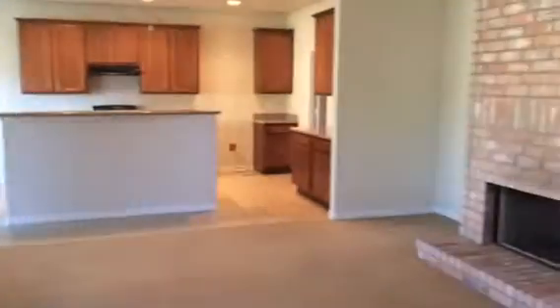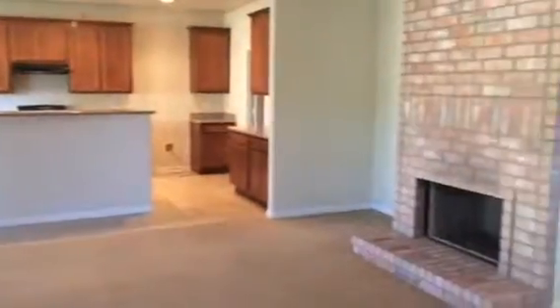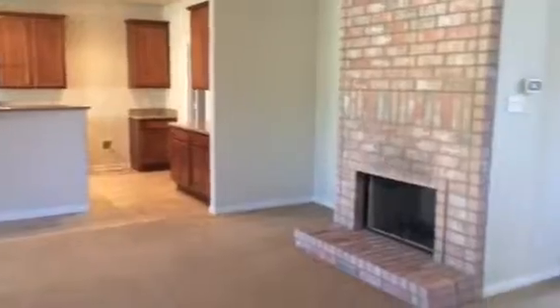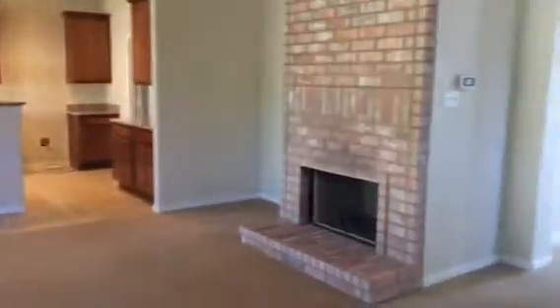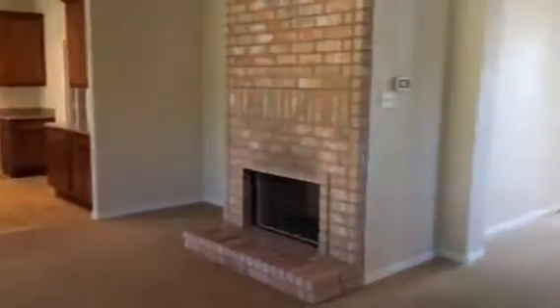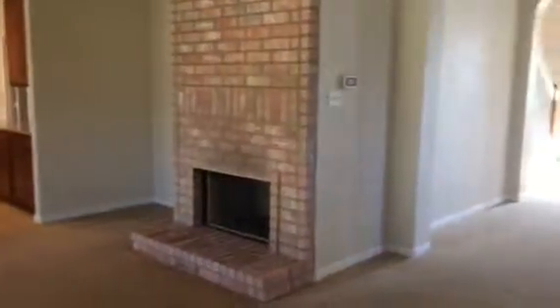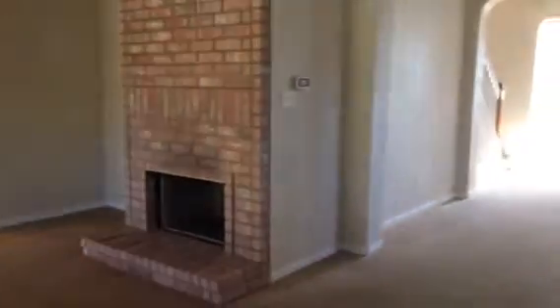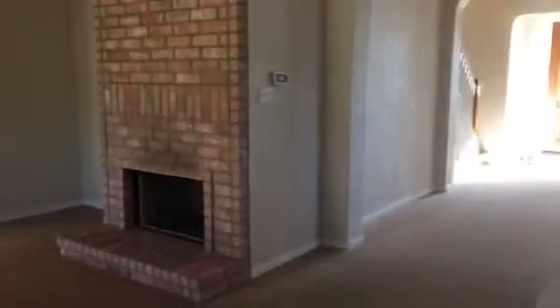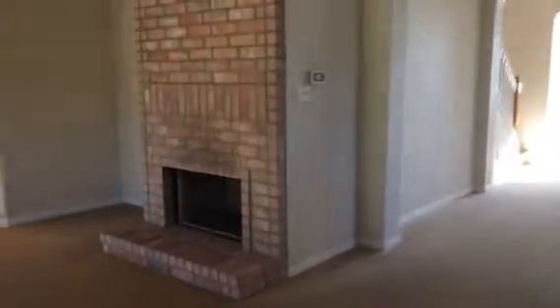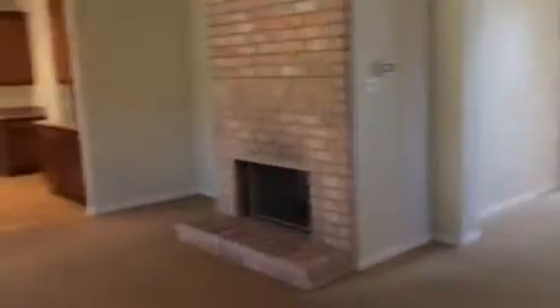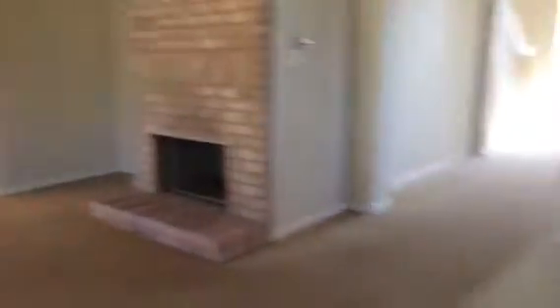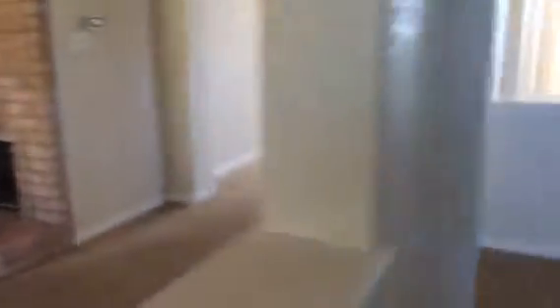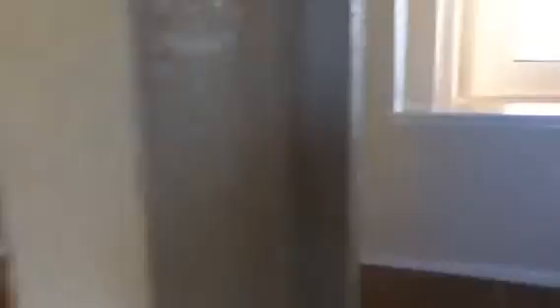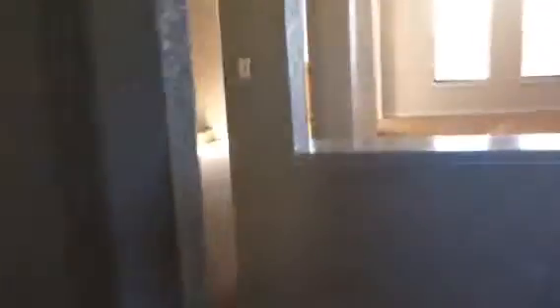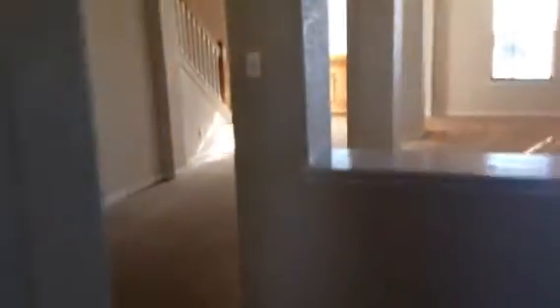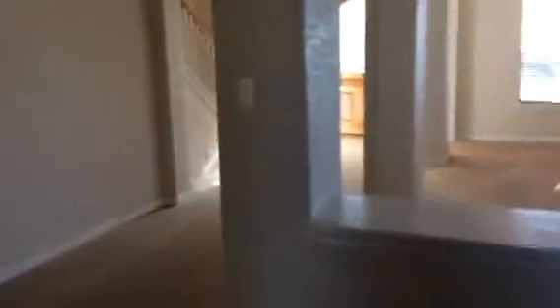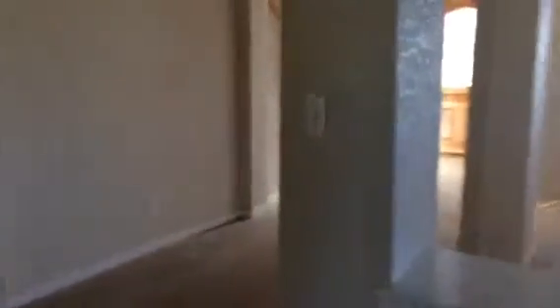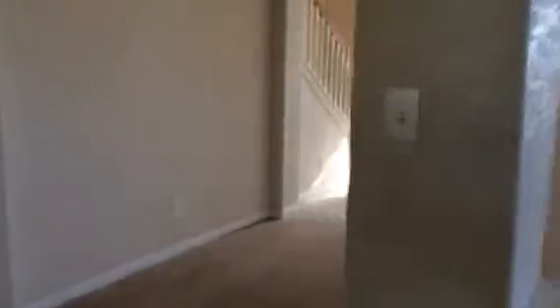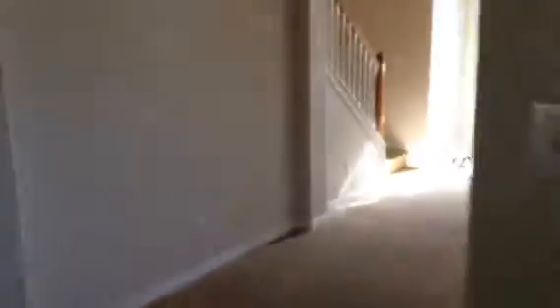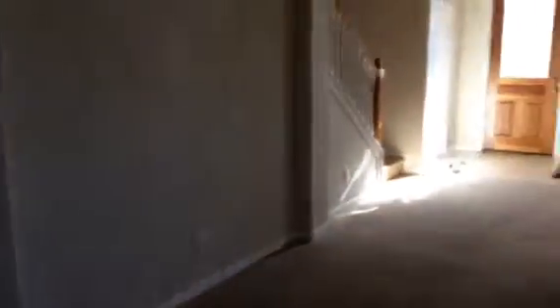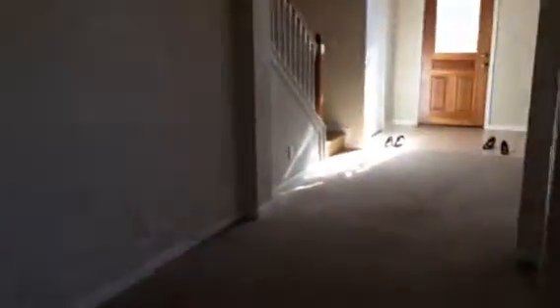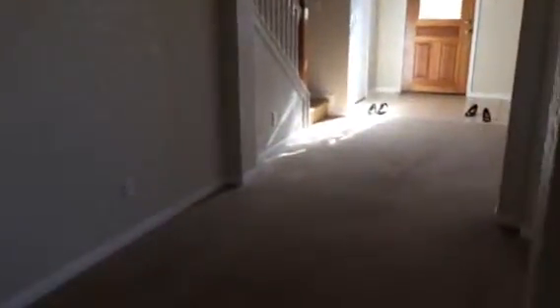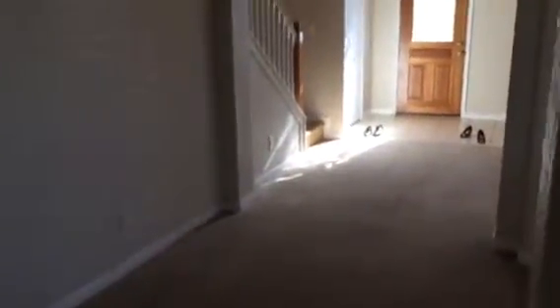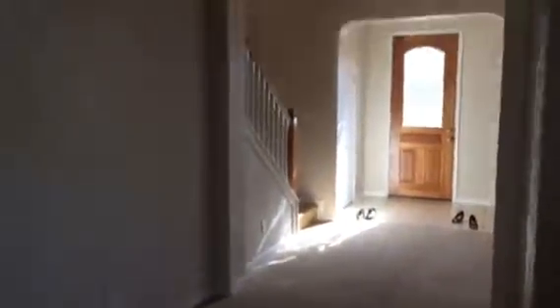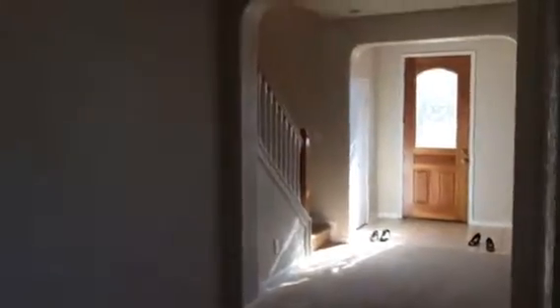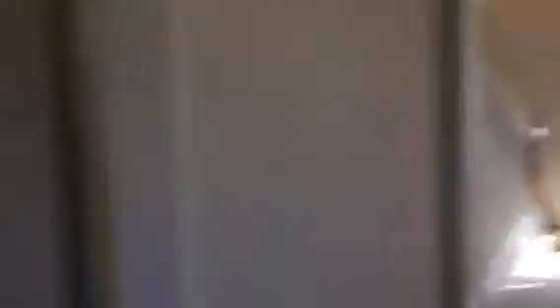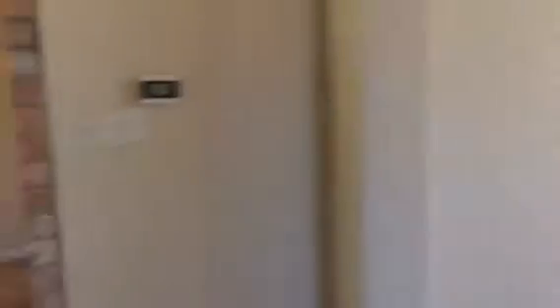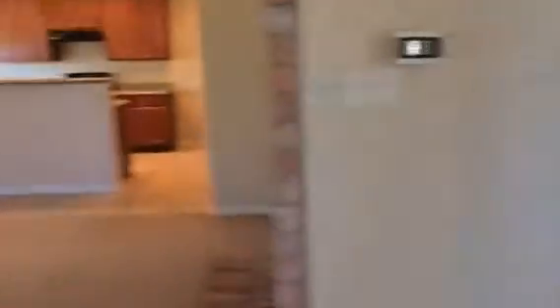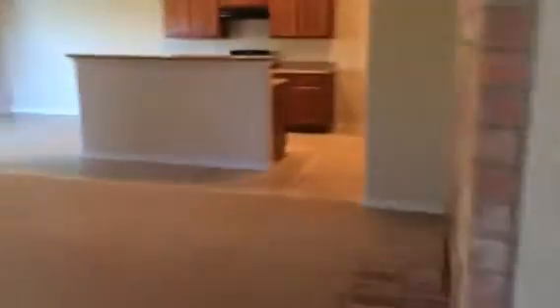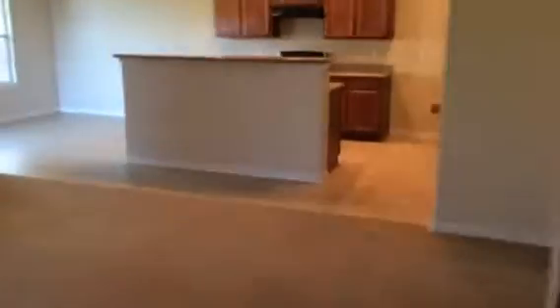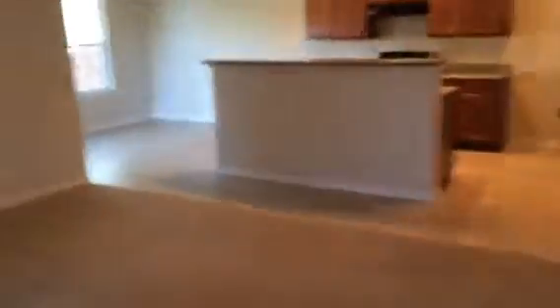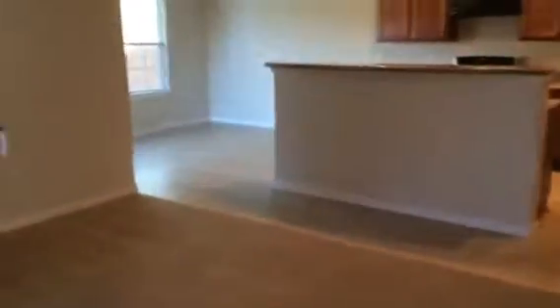There's the living room and the kitchen. There's your entry — just walk through here.